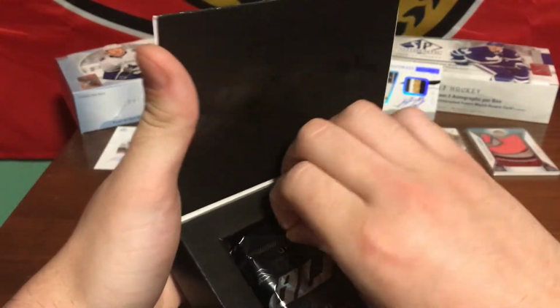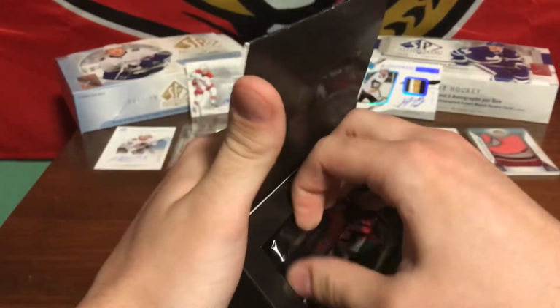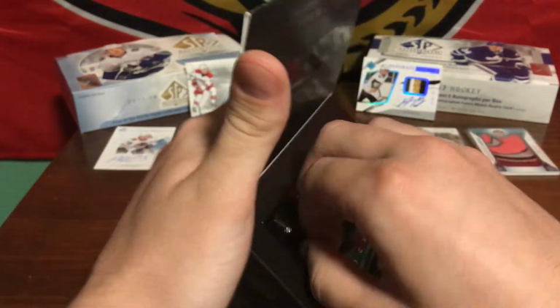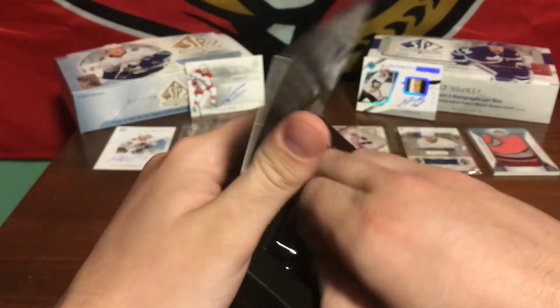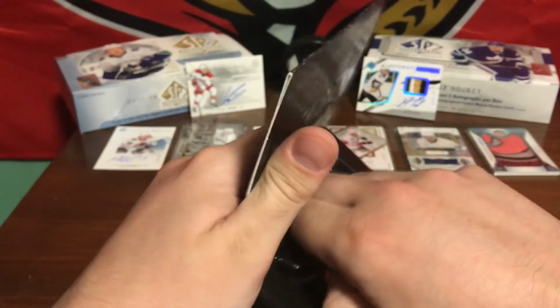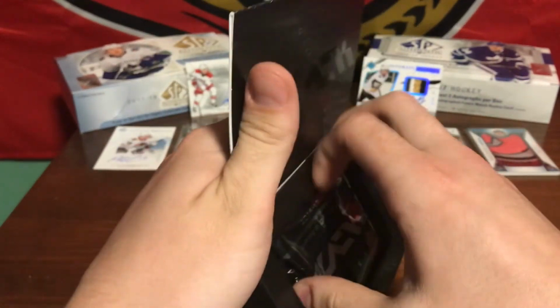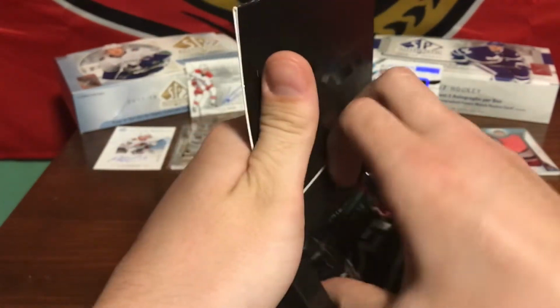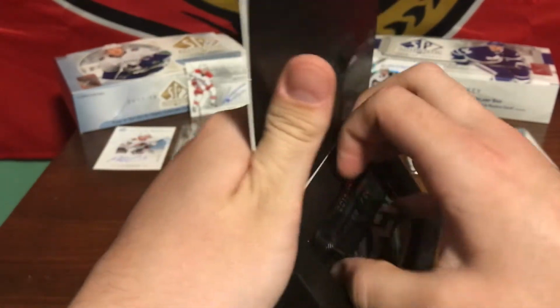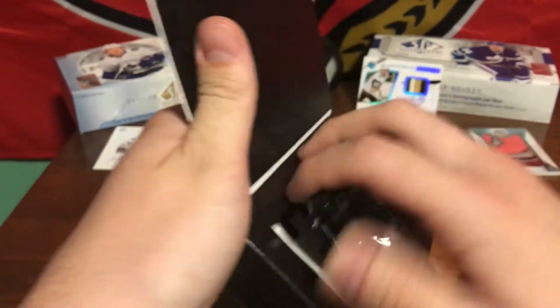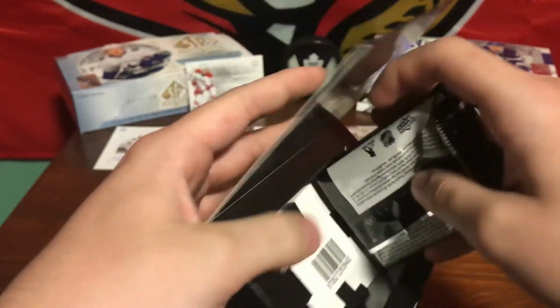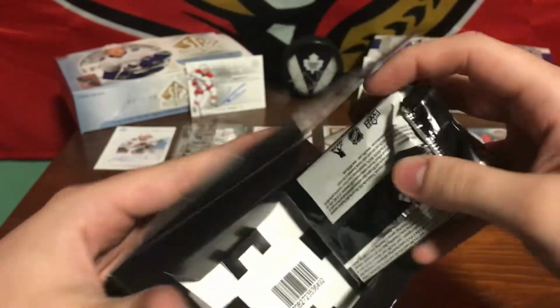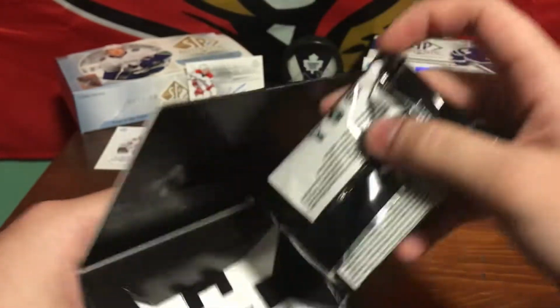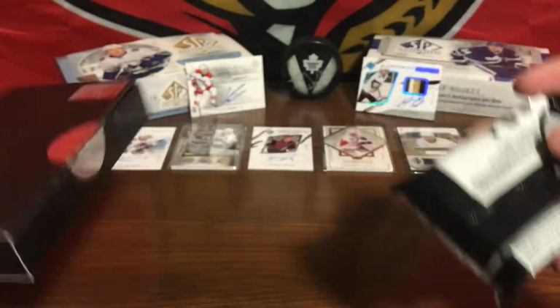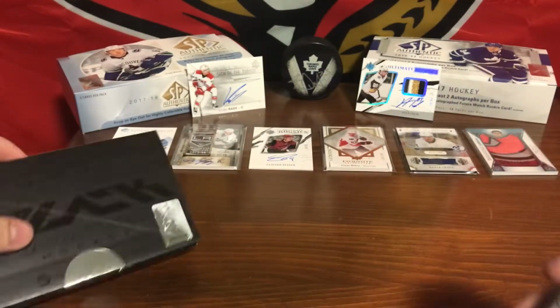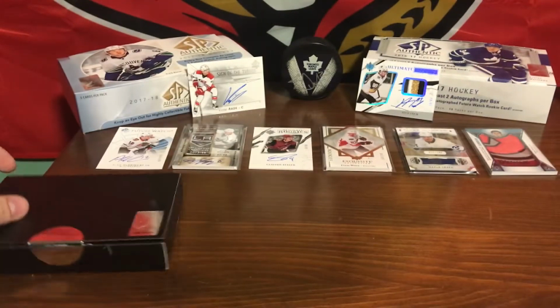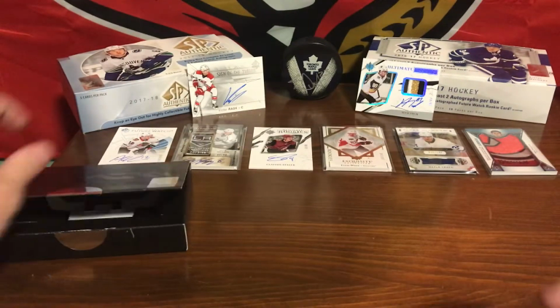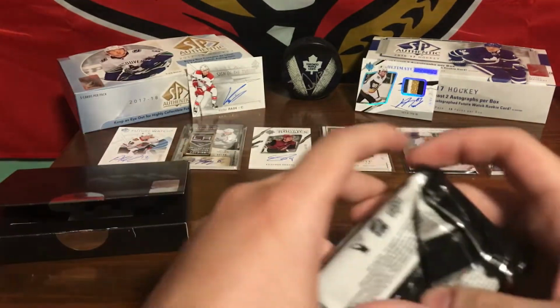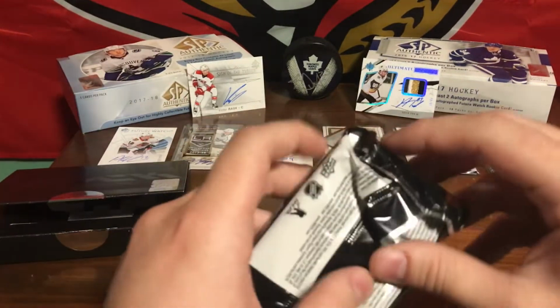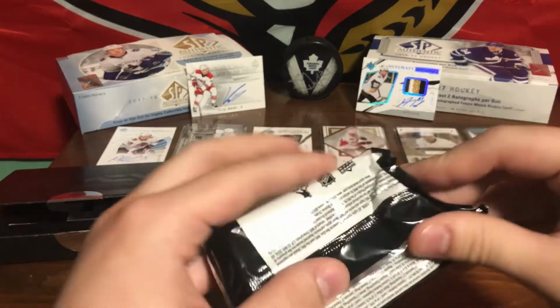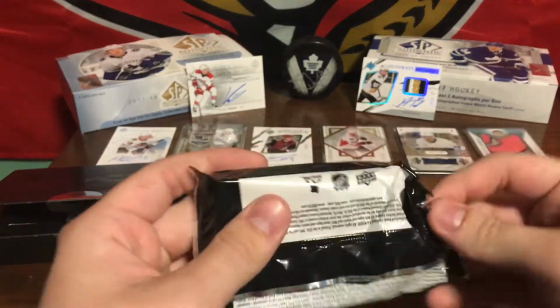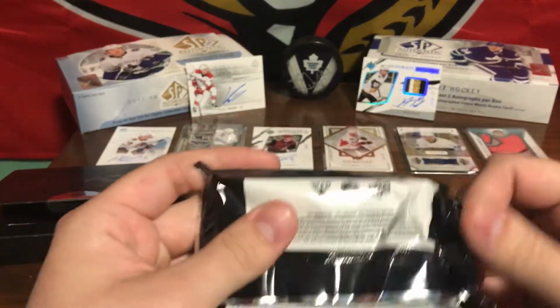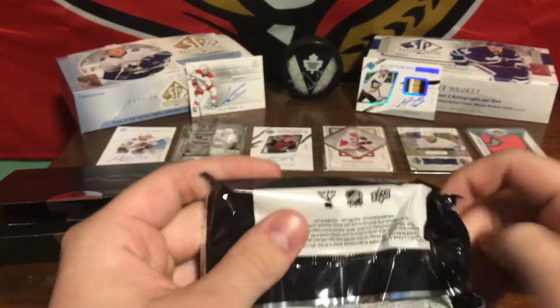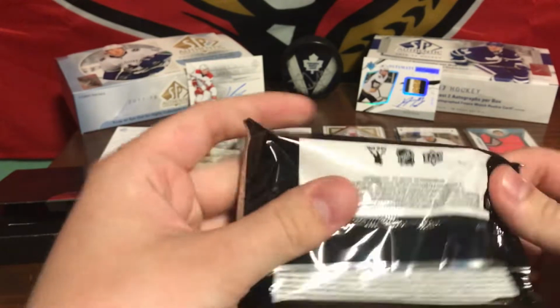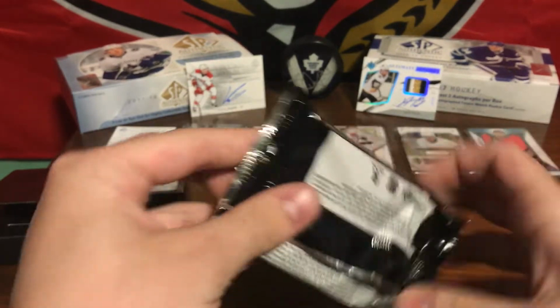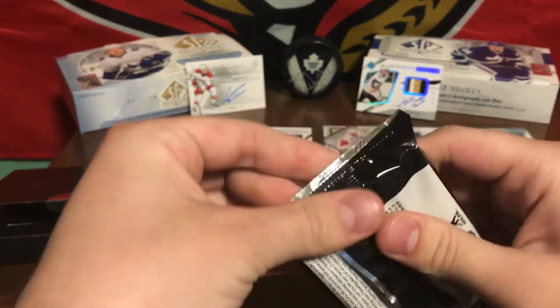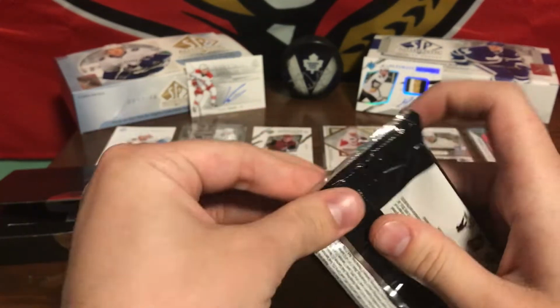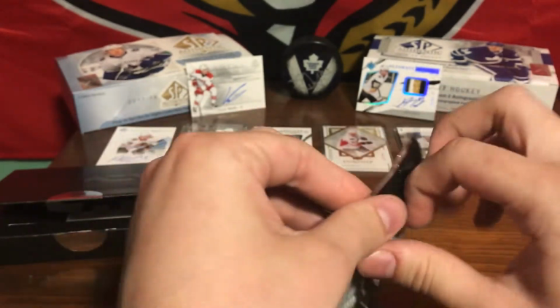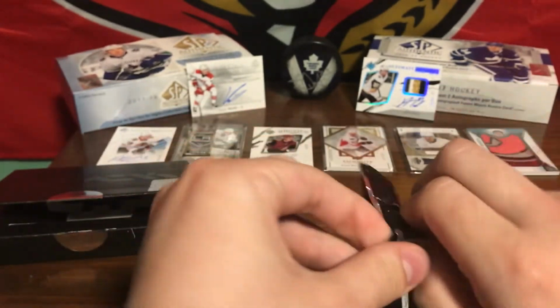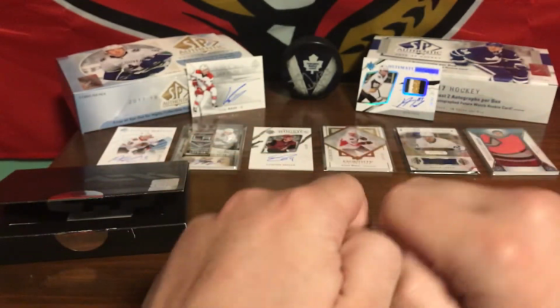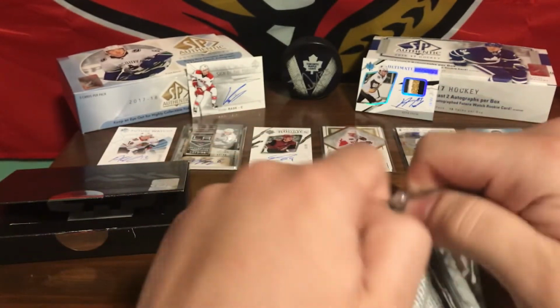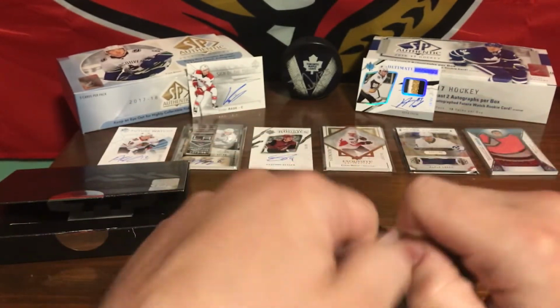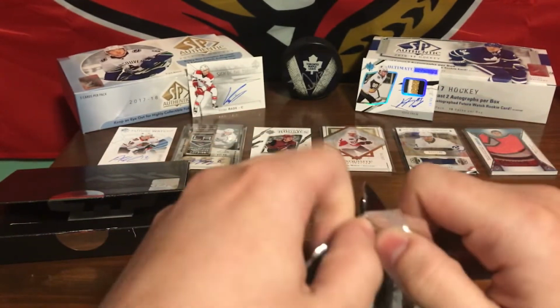Alright, so we got 5 cards in here. Let's see what we get. Hopefully some good cards here.